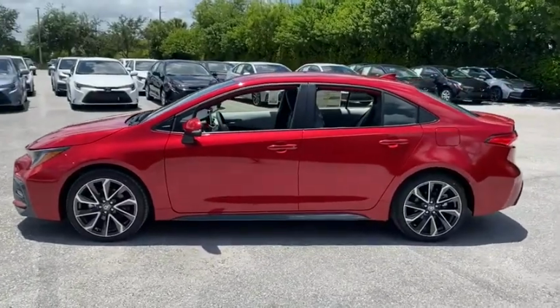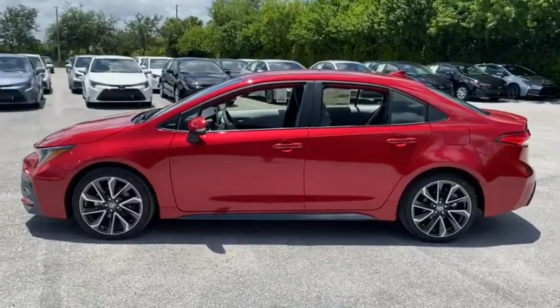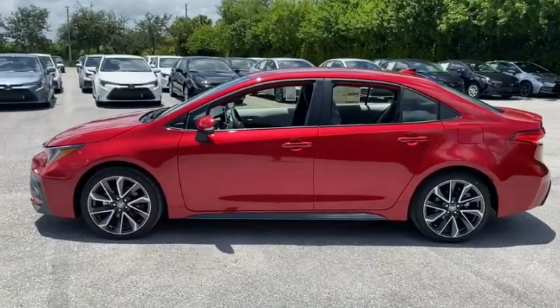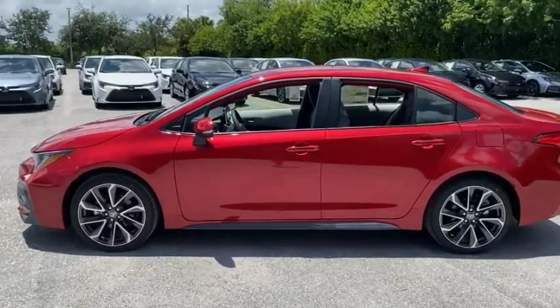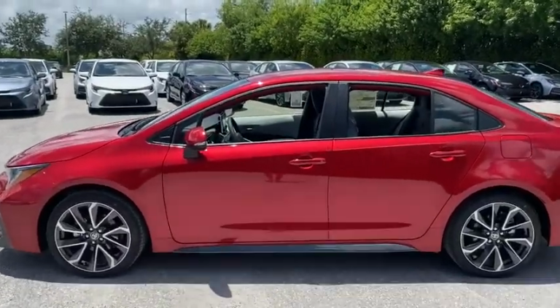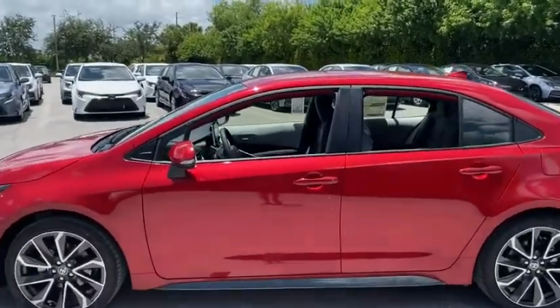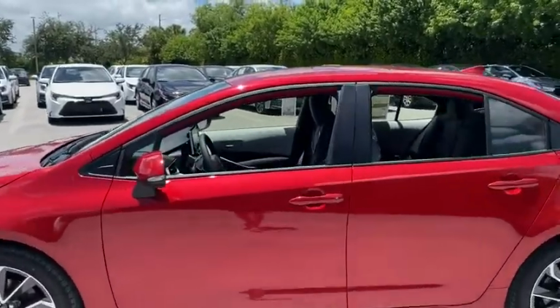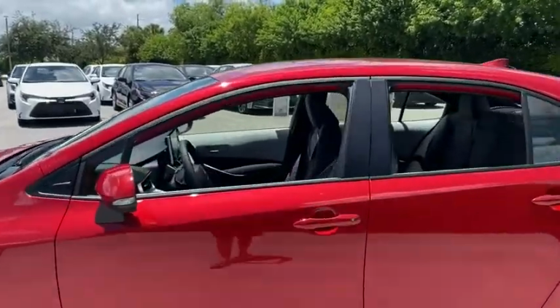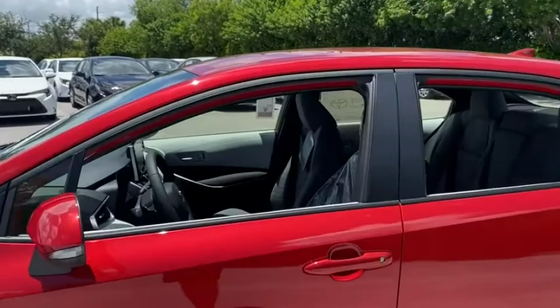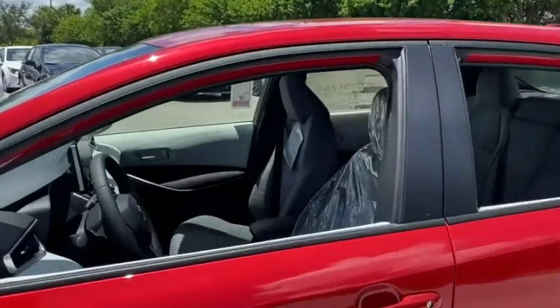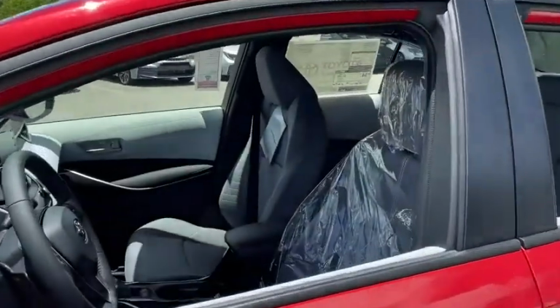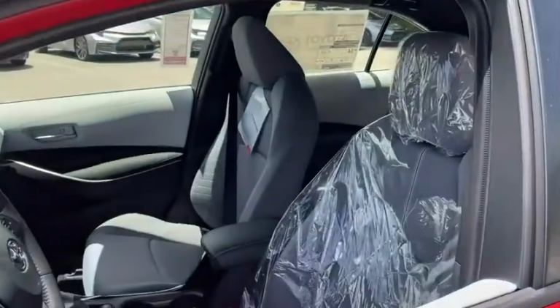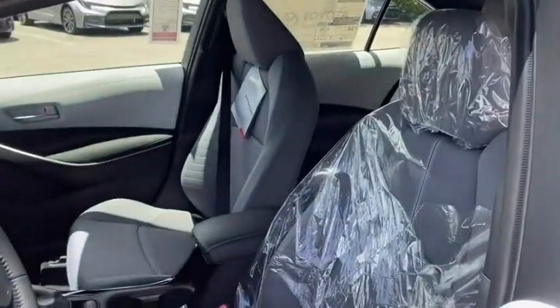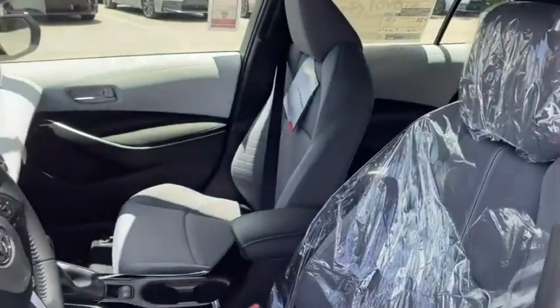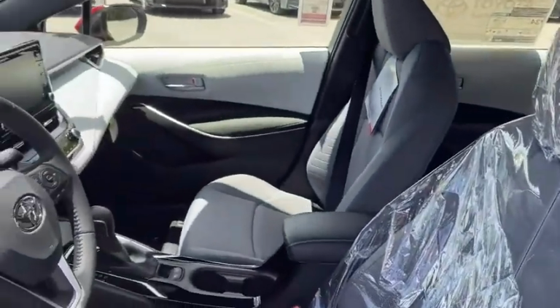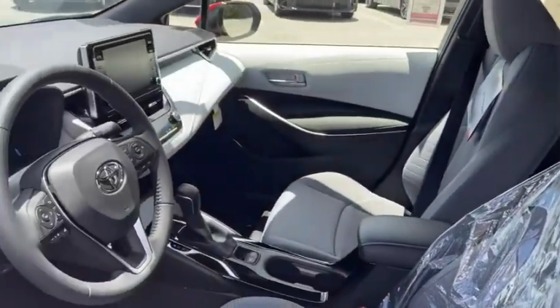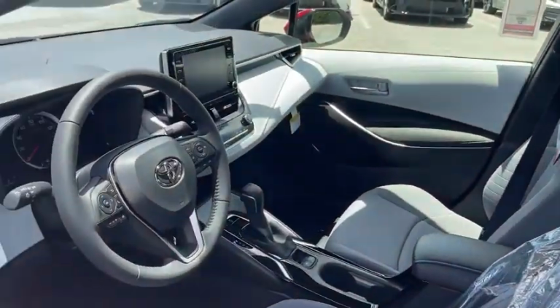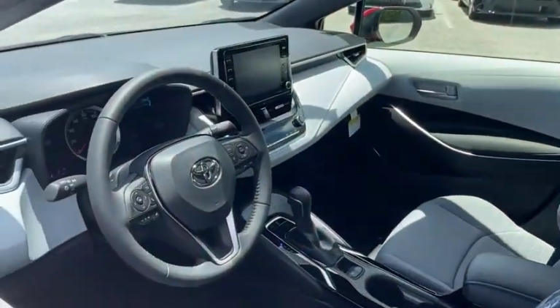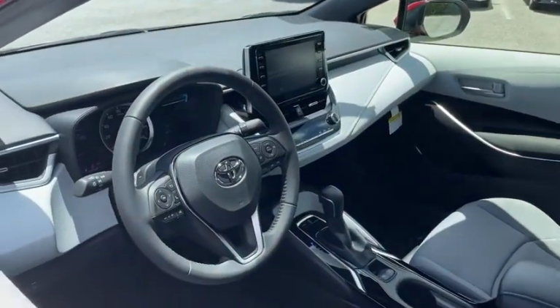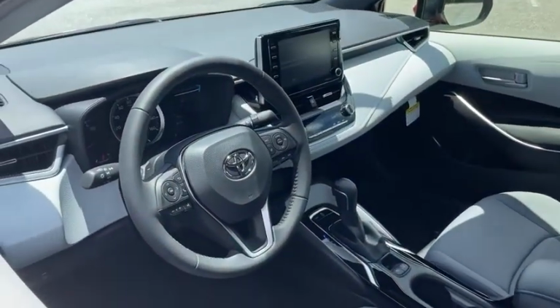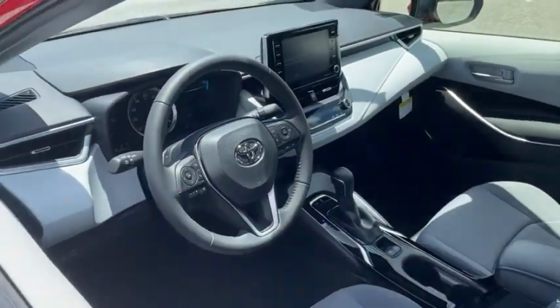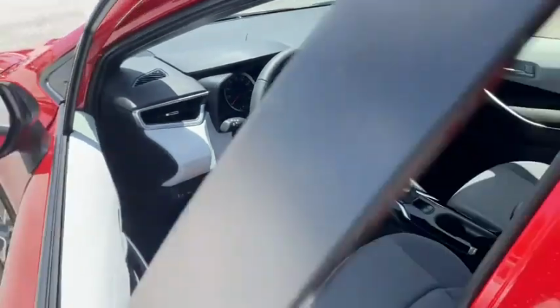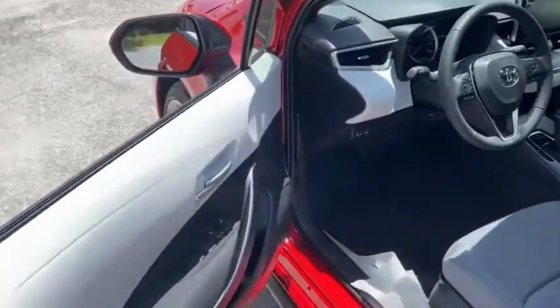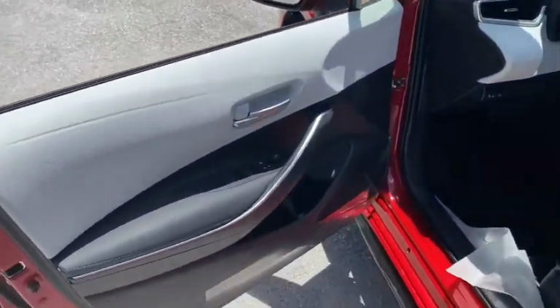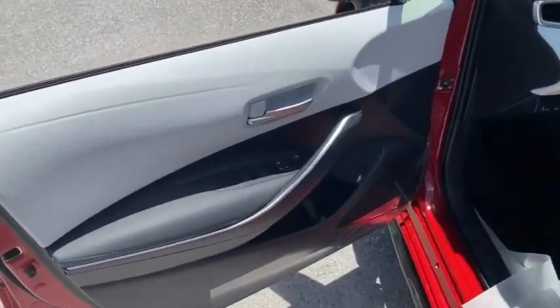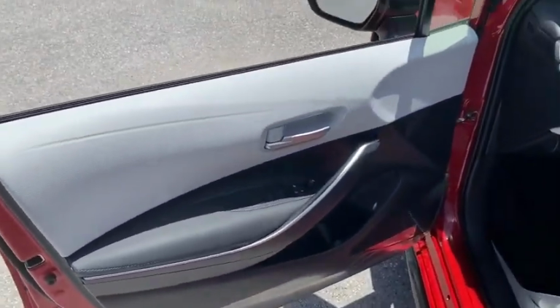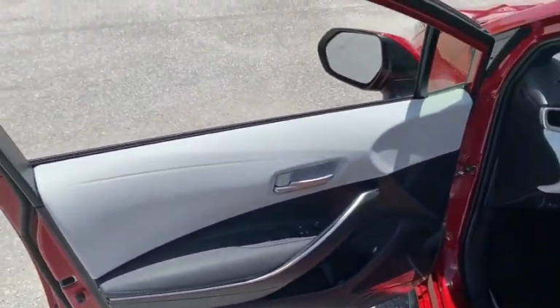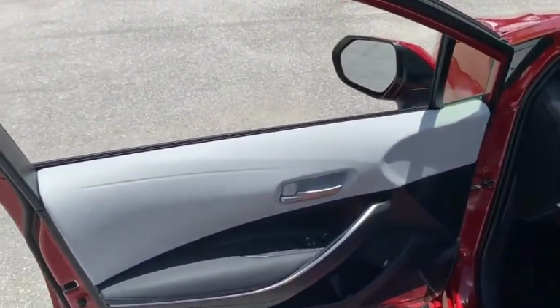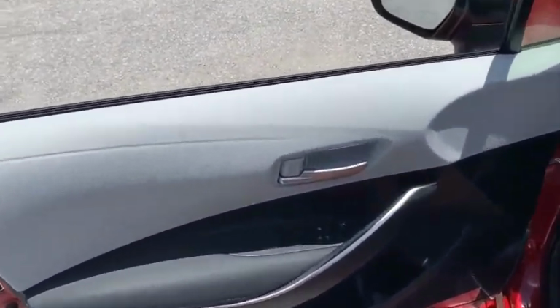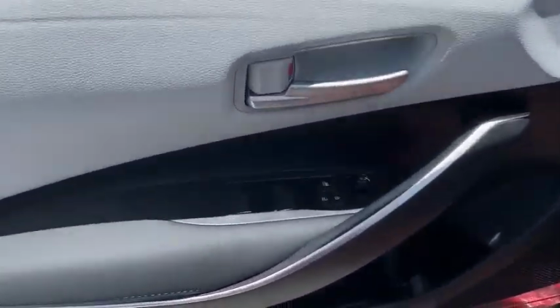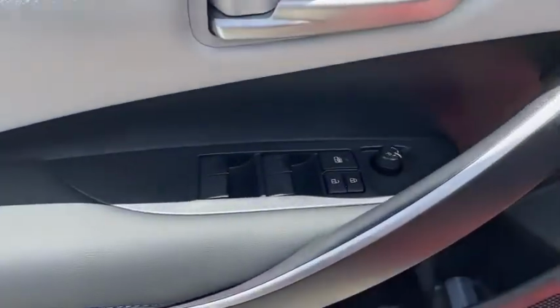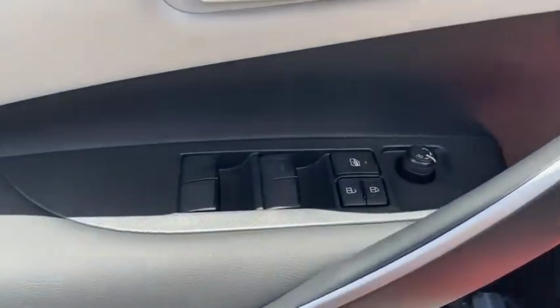Traction control, dual airbags, leather-wrapped steering wheel, power steering, four-wheel disc brakes, trip computer, security system, rear window defroster, power windows, electronic stability control, brake assist.